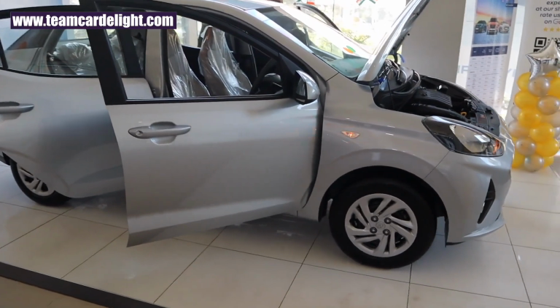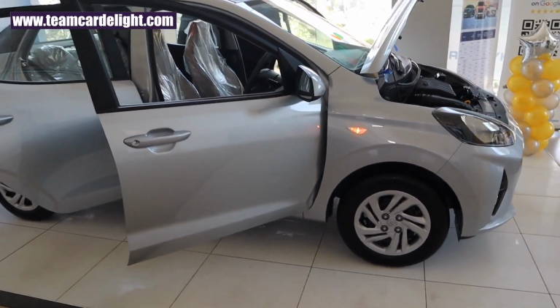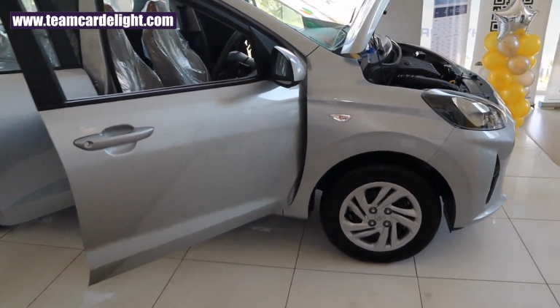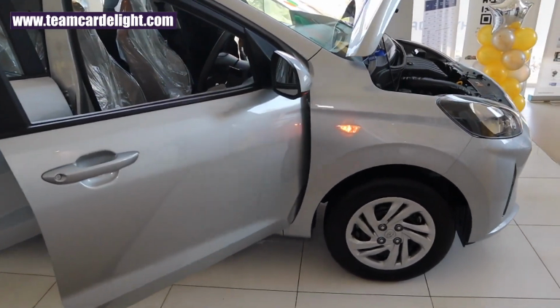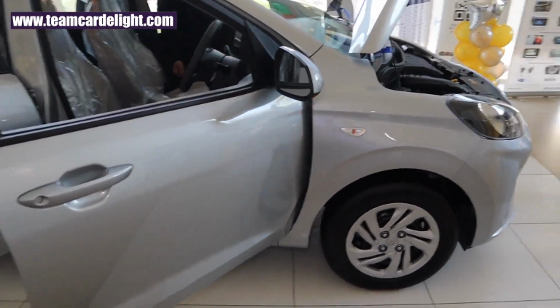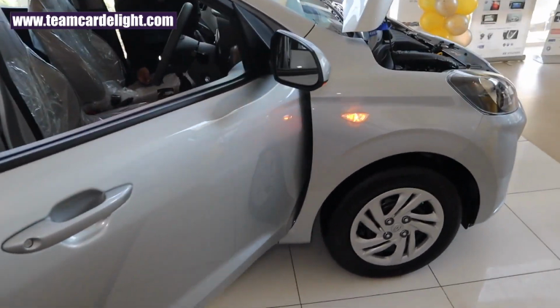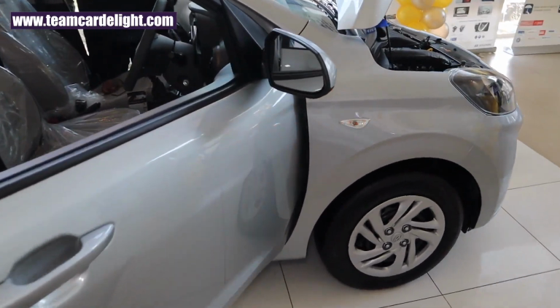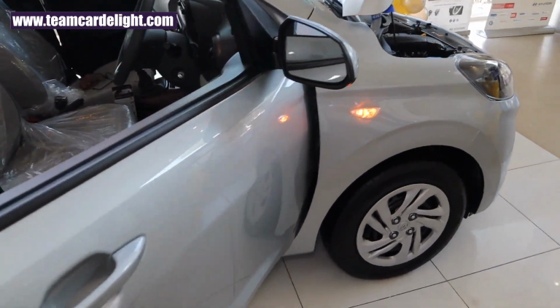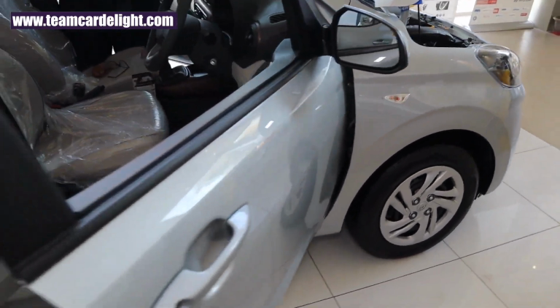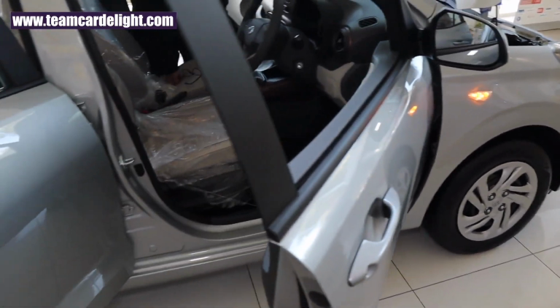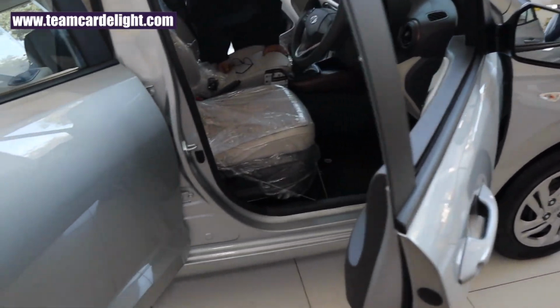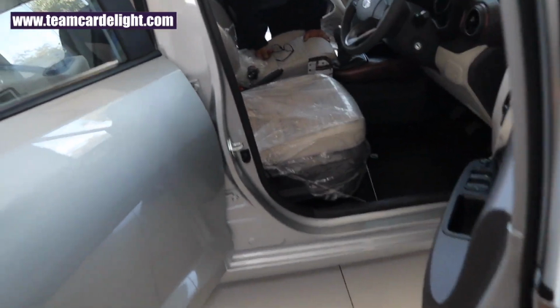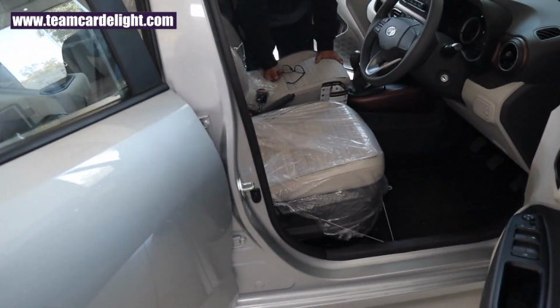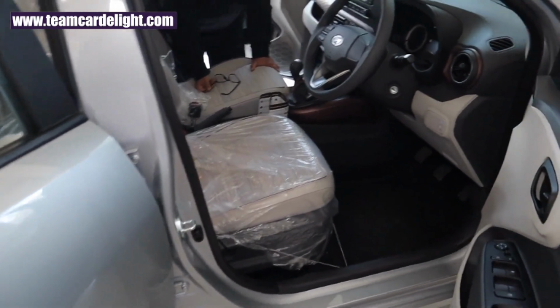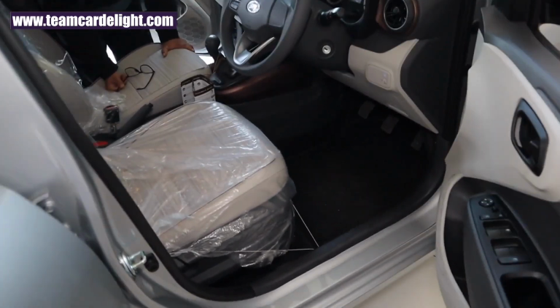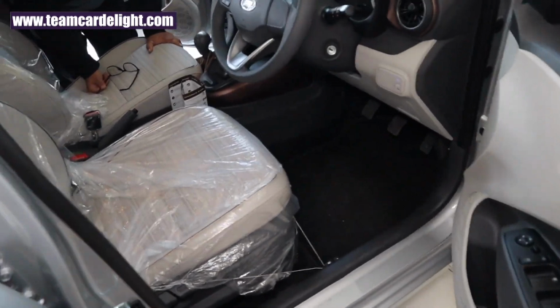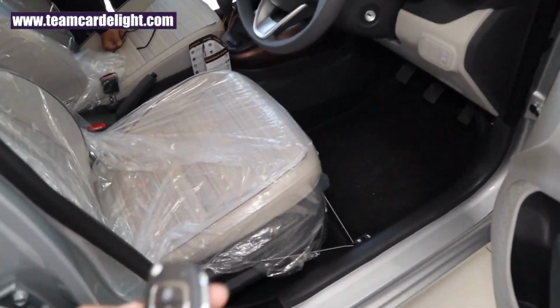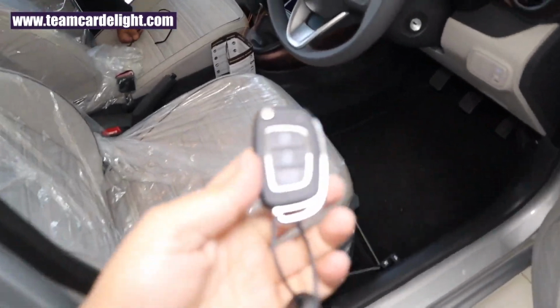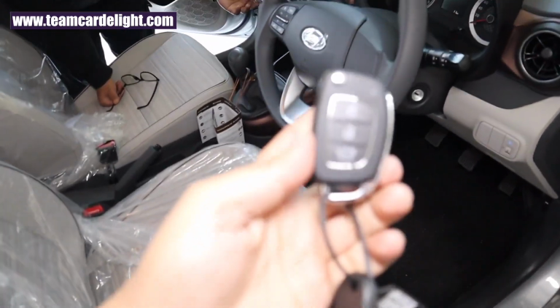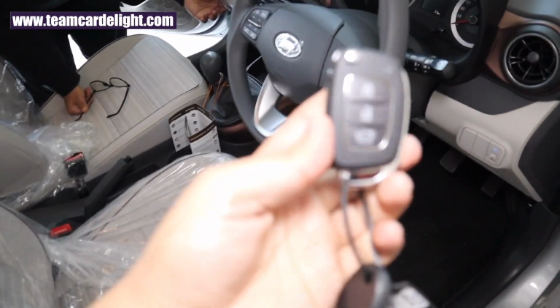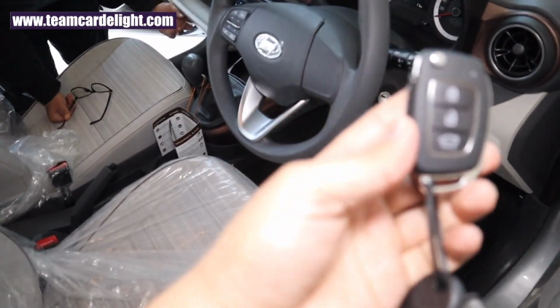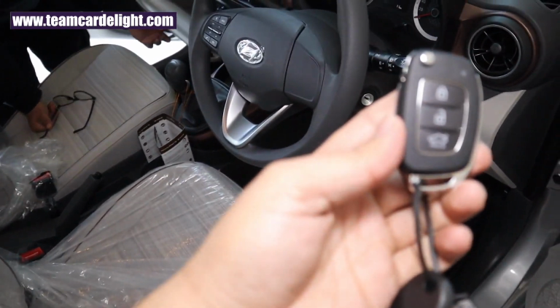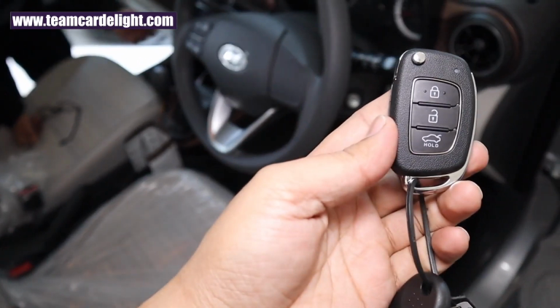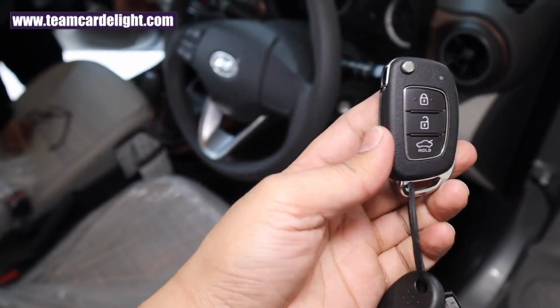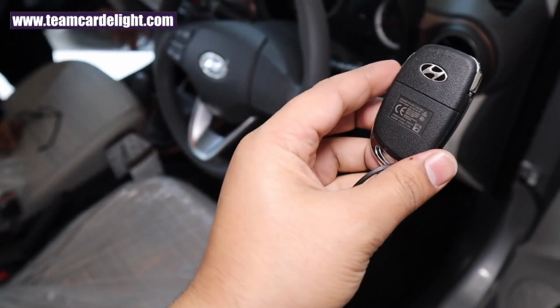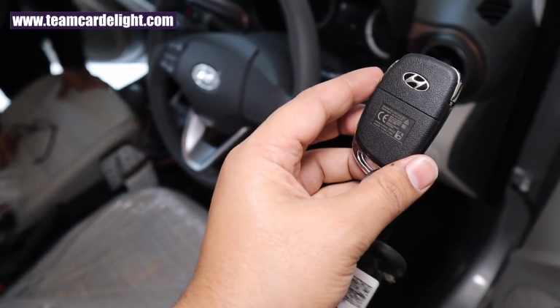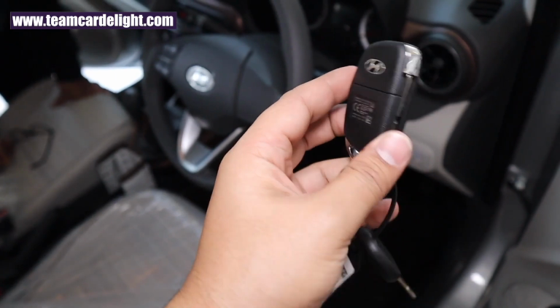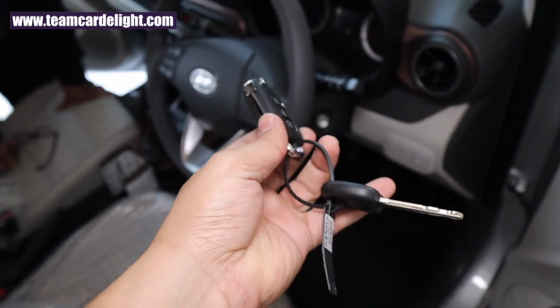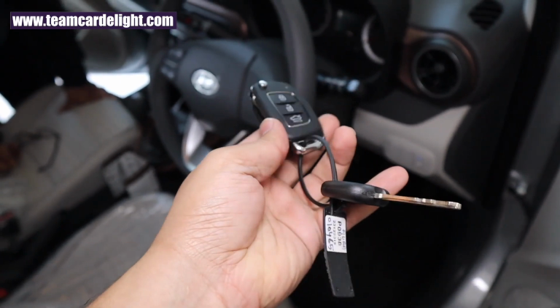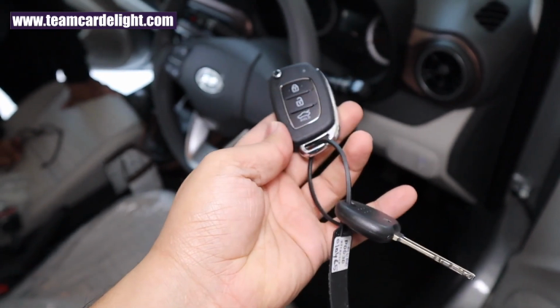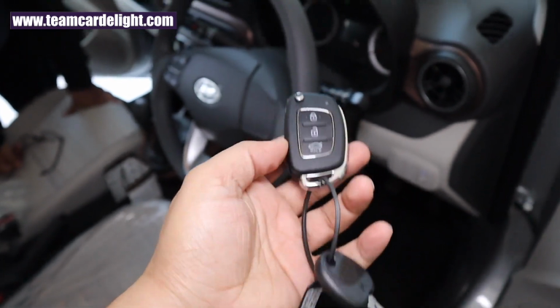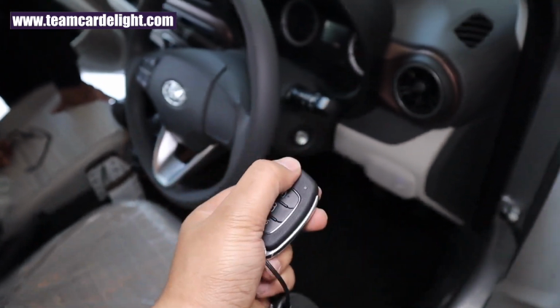Let's get inside and check what features are on offer. We get remote keyless entry and there are two keys: a remote foldable key with three switches and one normal standard key.